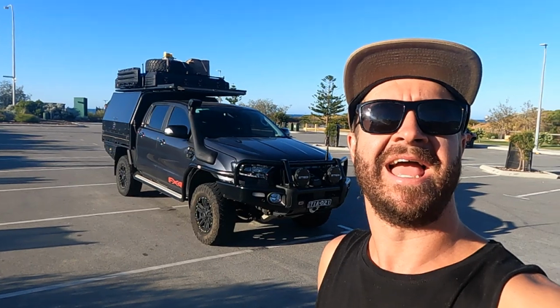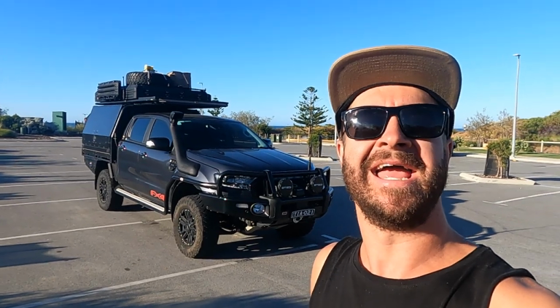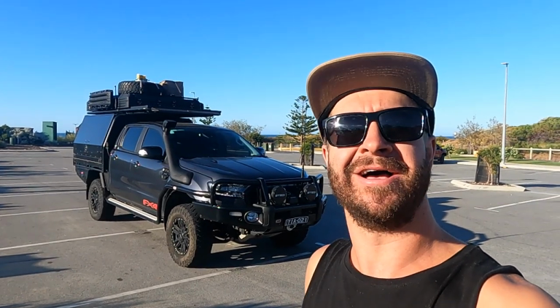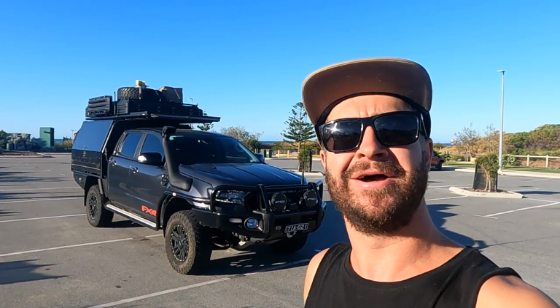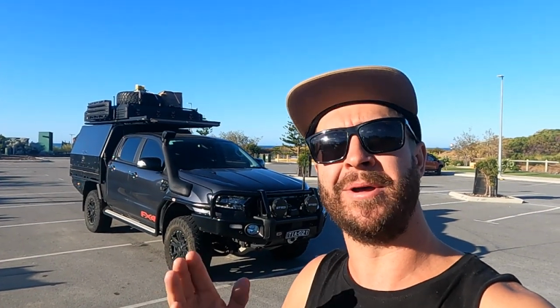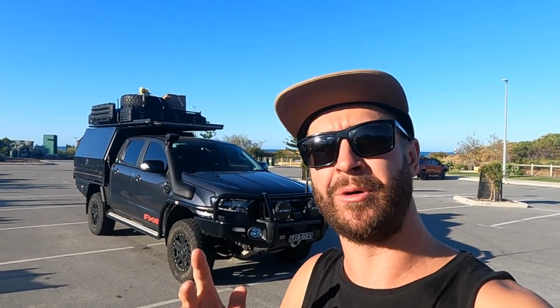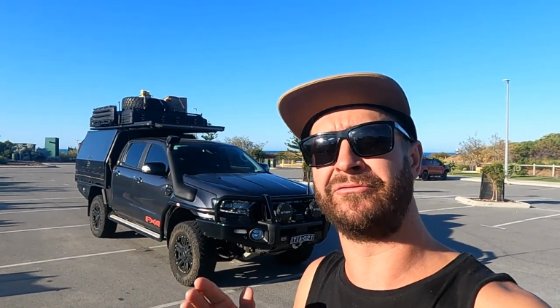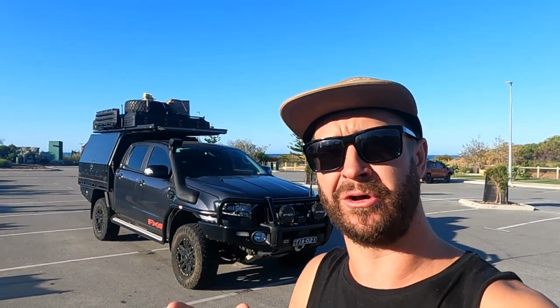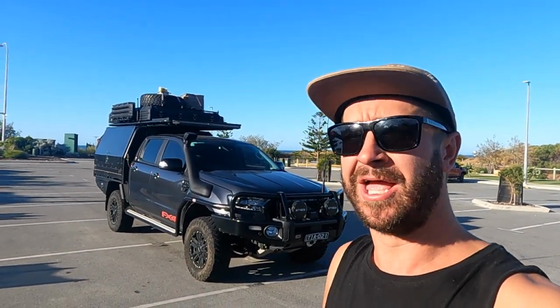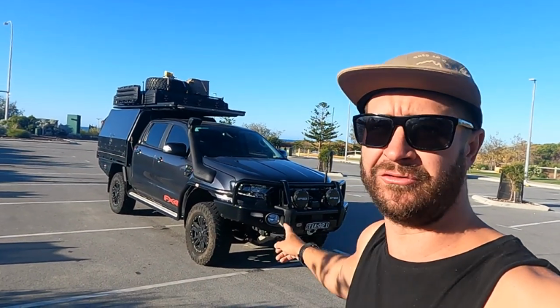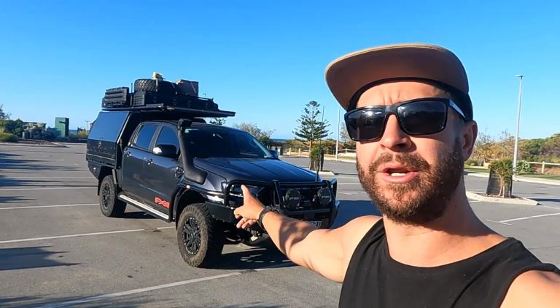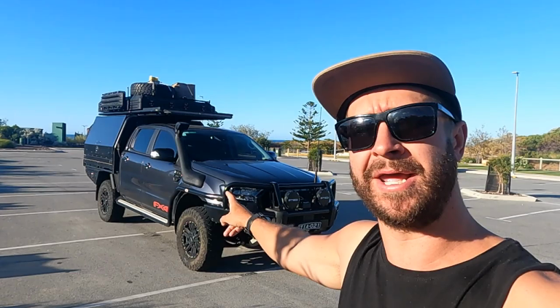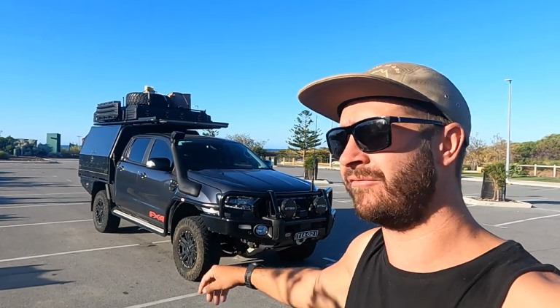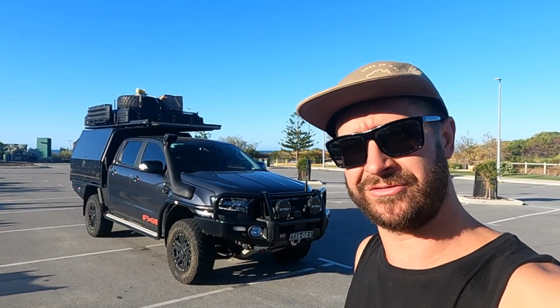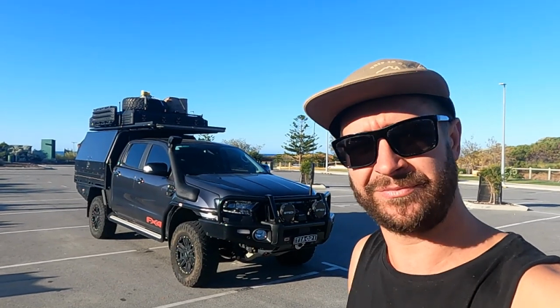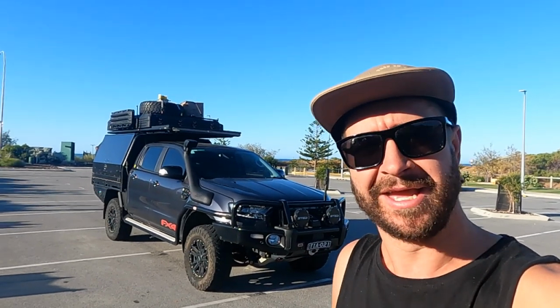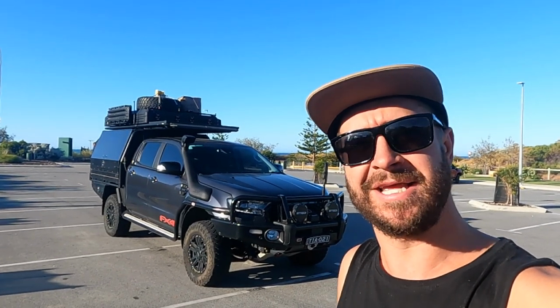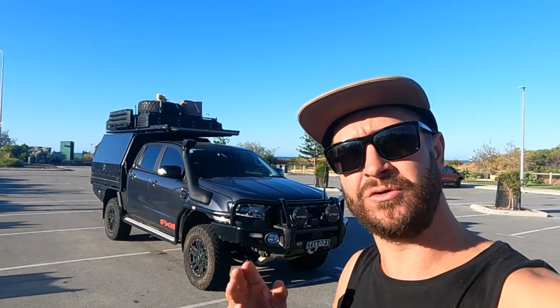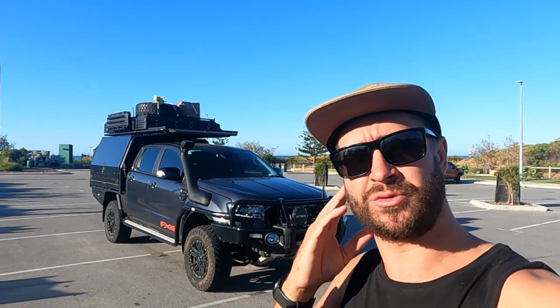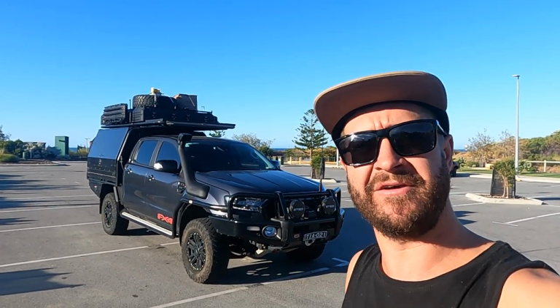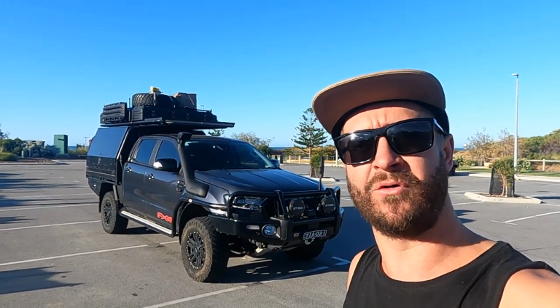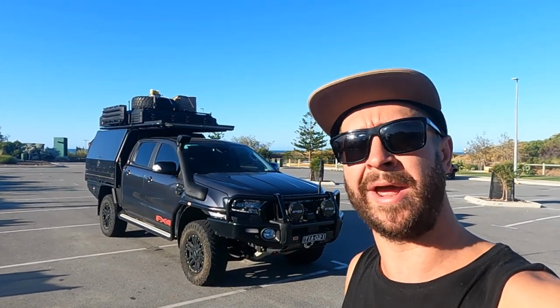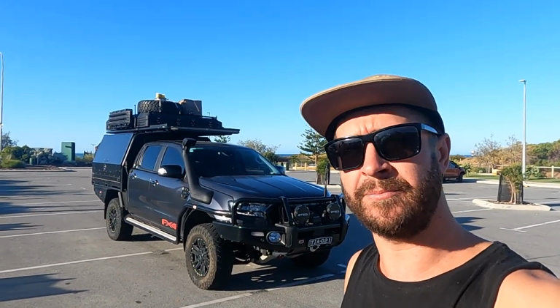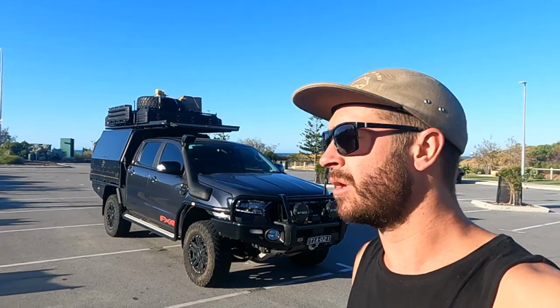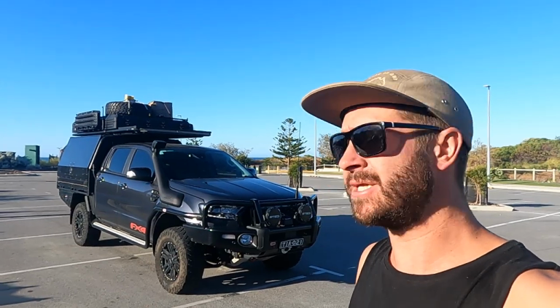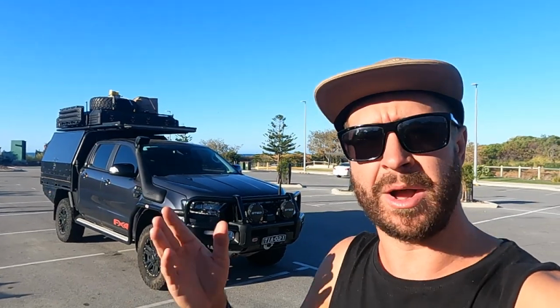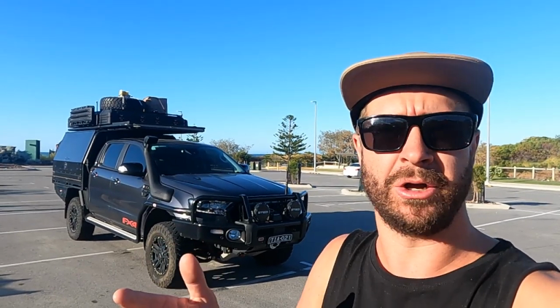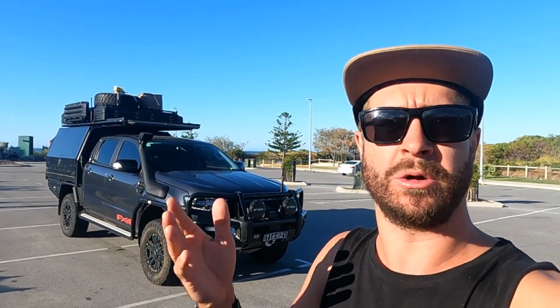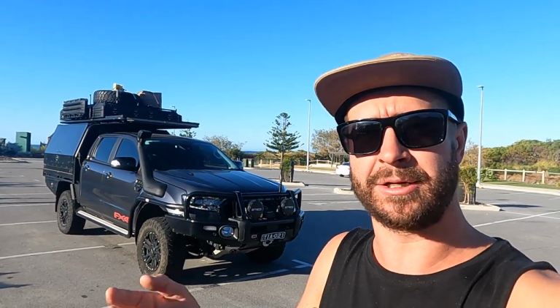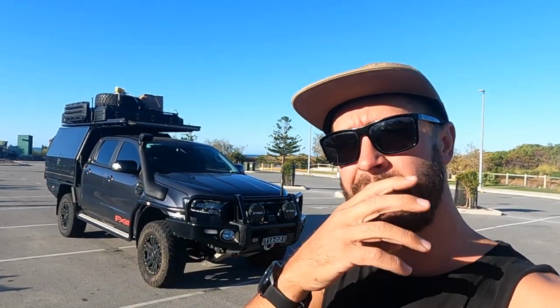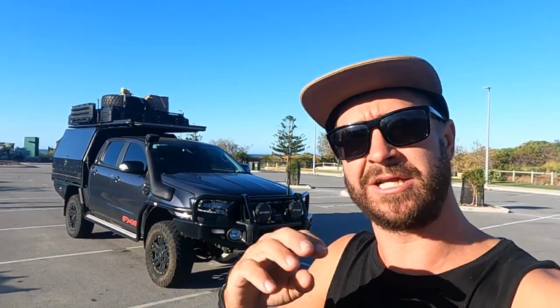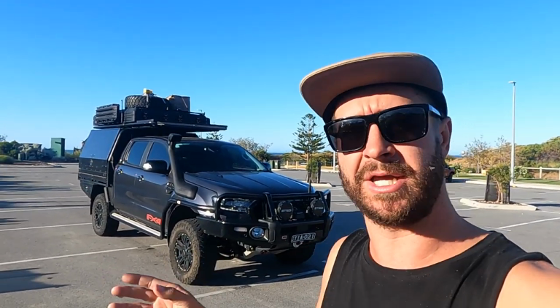Hey guys, I'm Ethan. I'm one half of TrippinOz. I'm going to give you a rig rundown of our house — it is a 2020 FX4 Ranger, basically one below the Wildtrak and one above the XLT.